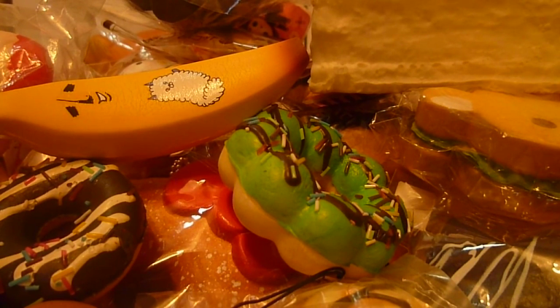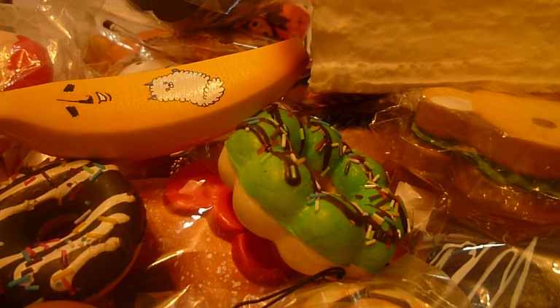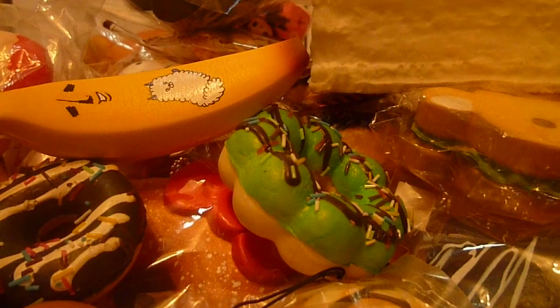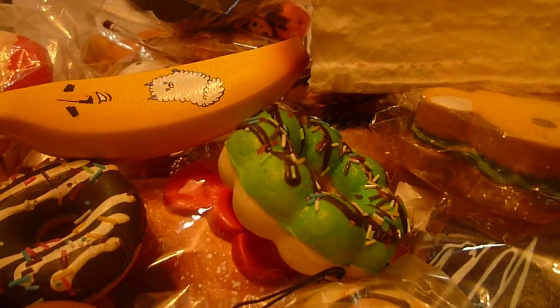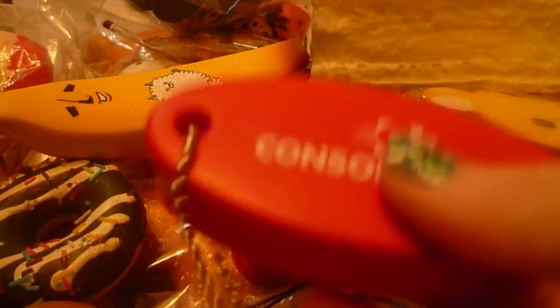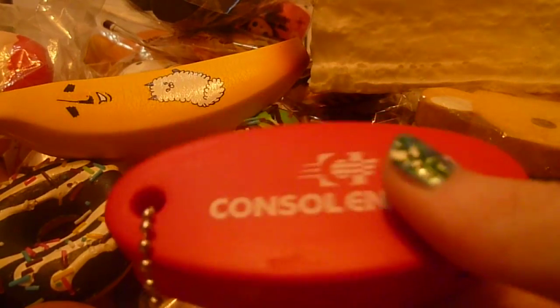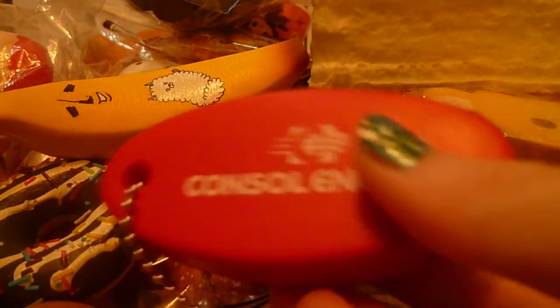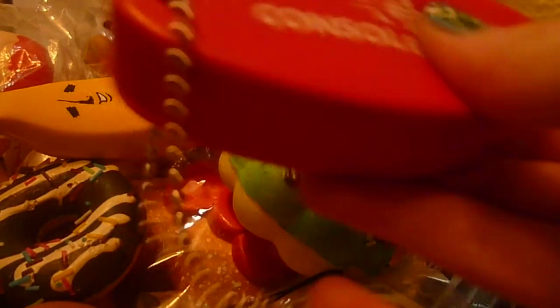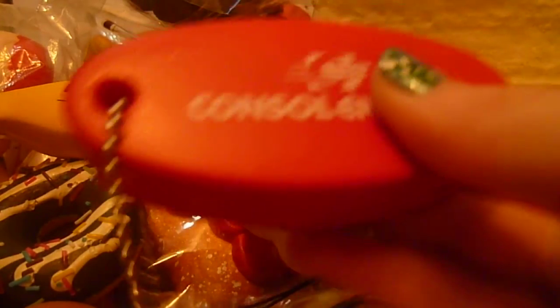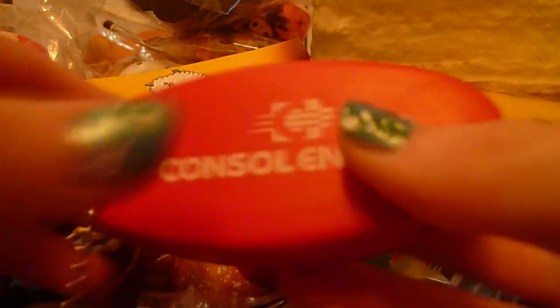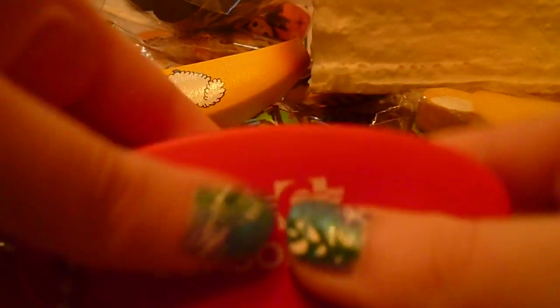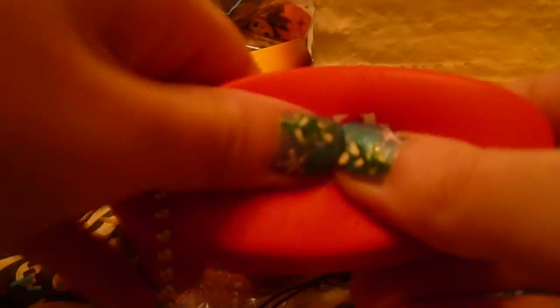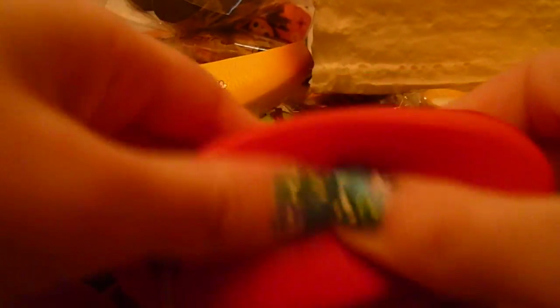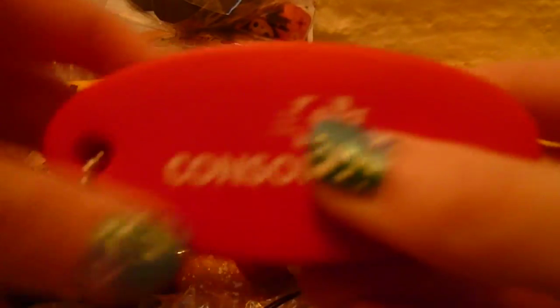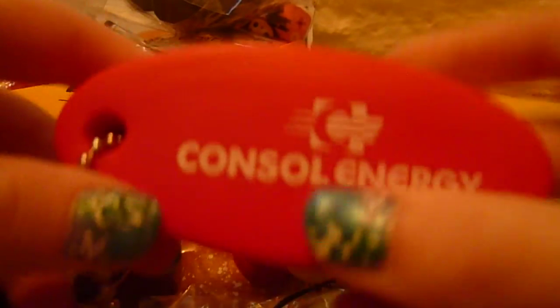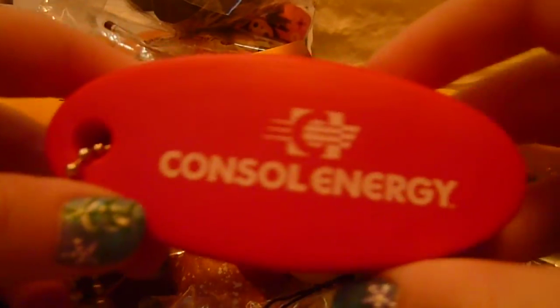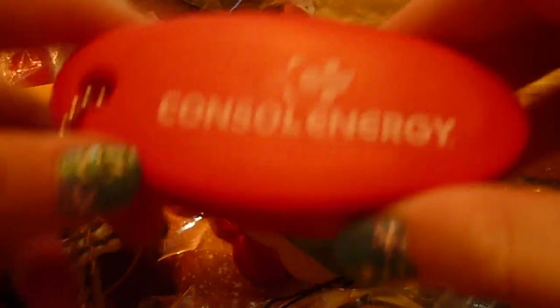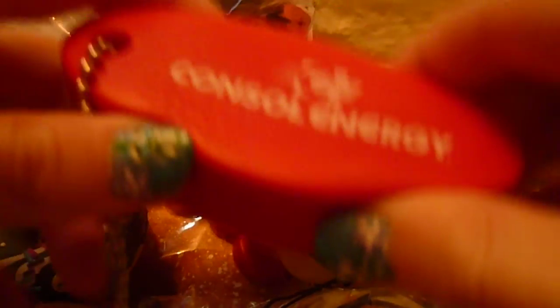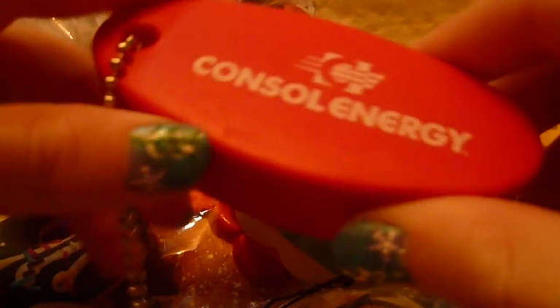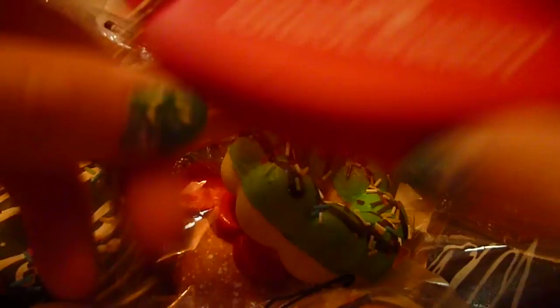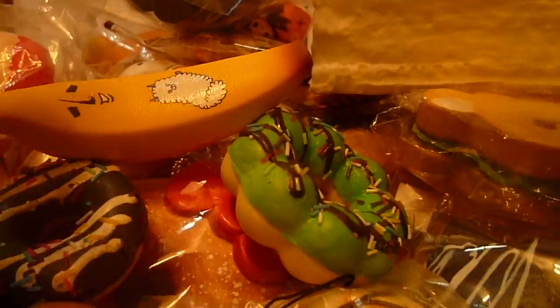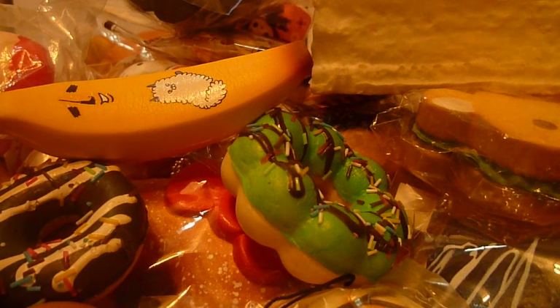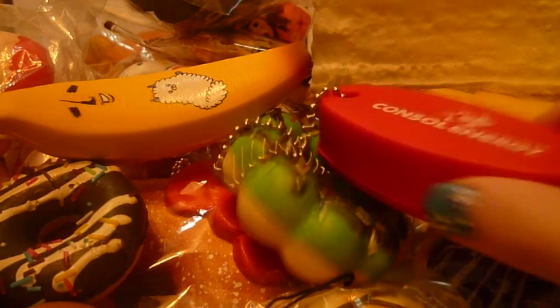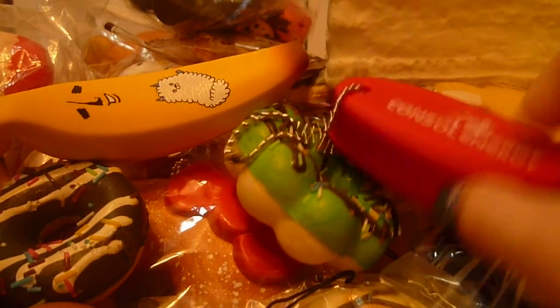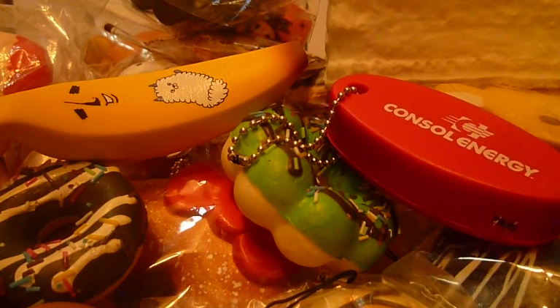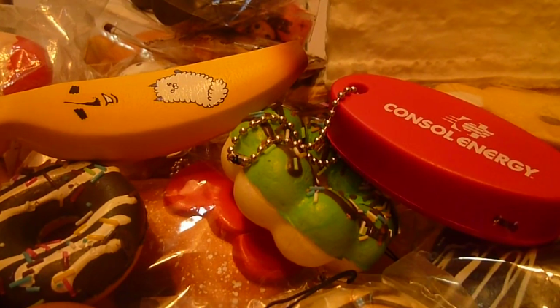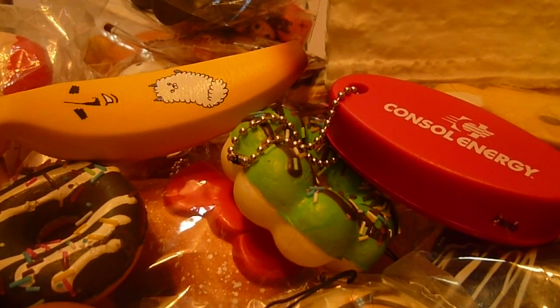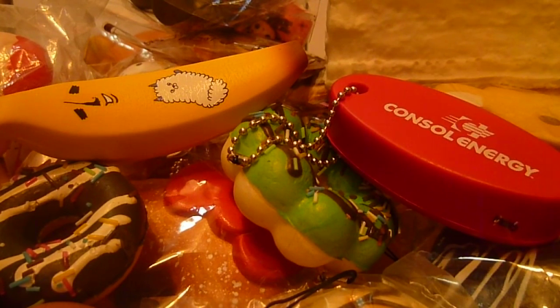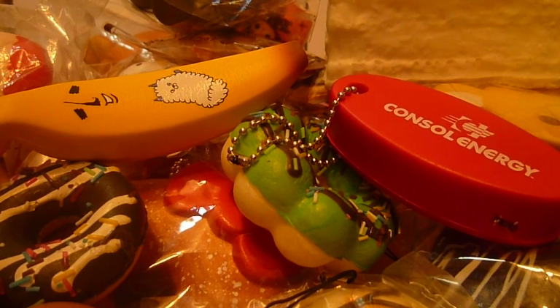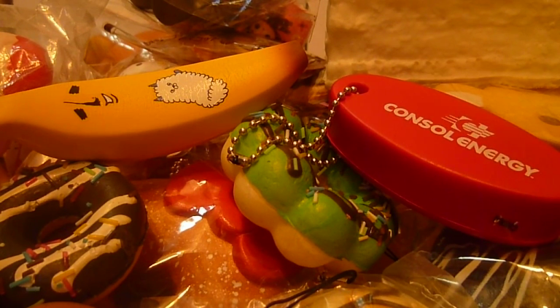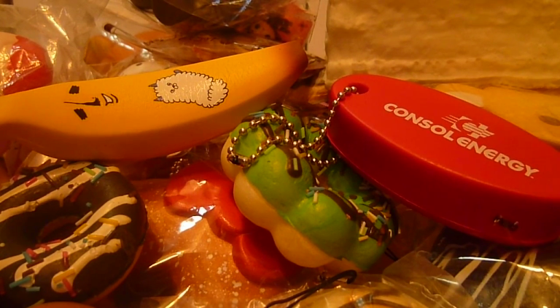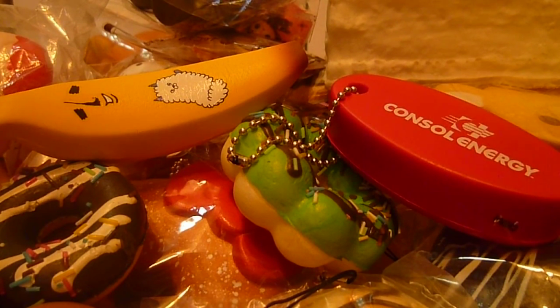Then I have this random thing. It's not really squishy — it's like this weird stress ball keychain. But you know what, I just put it in here randomly.